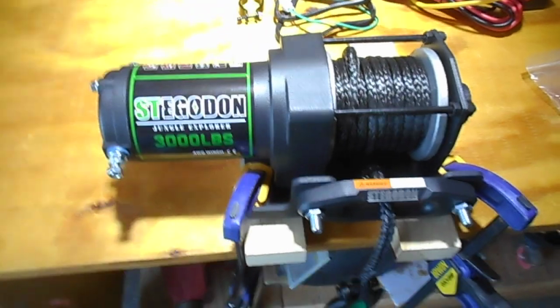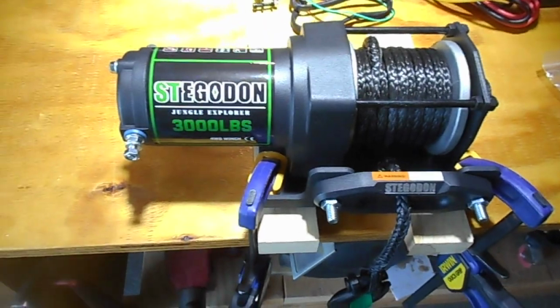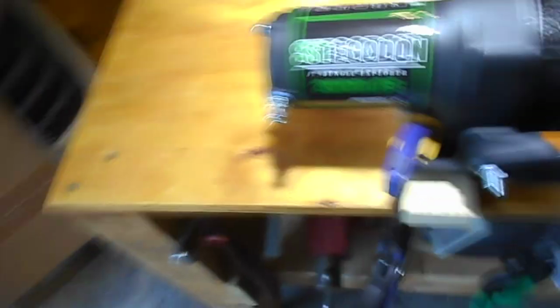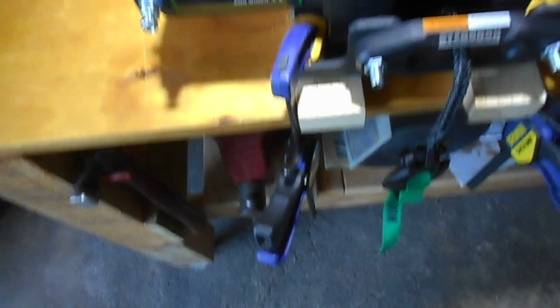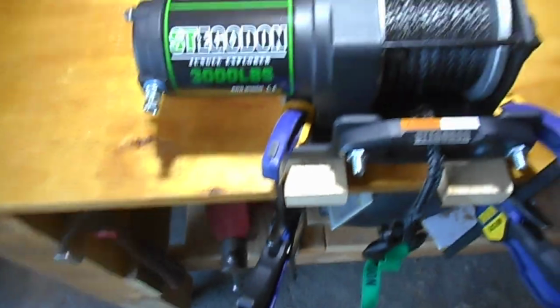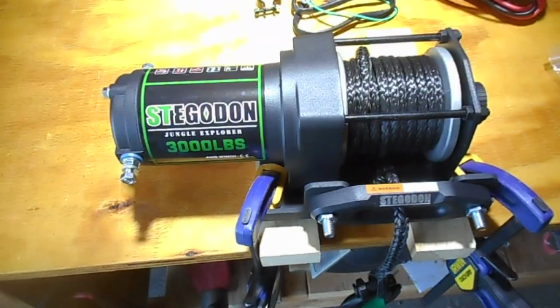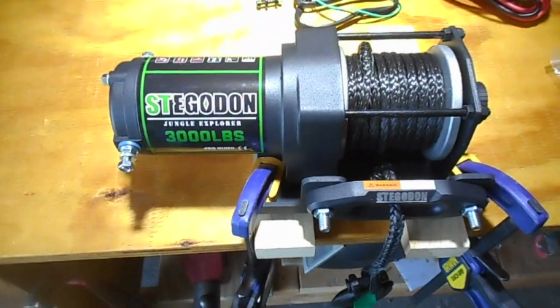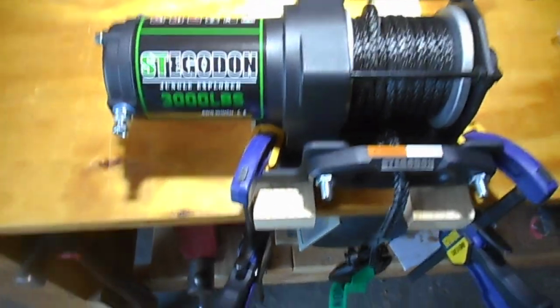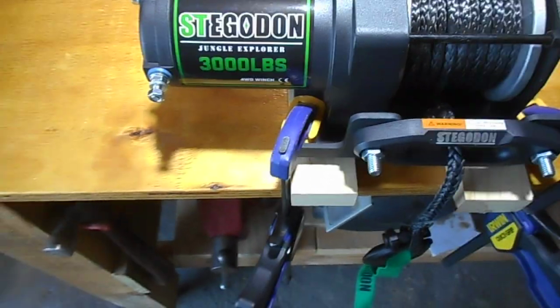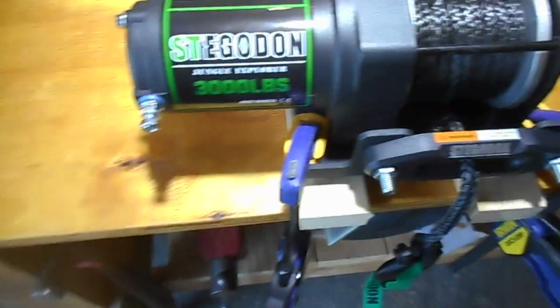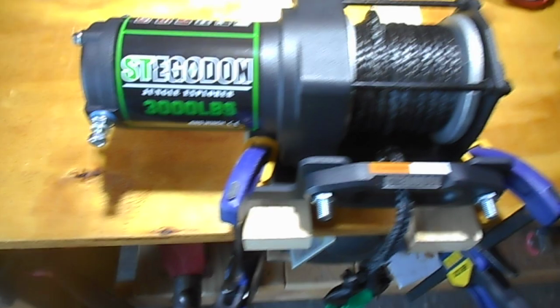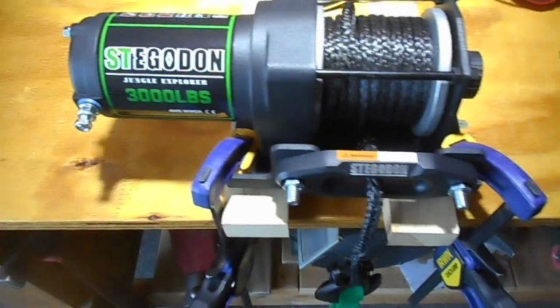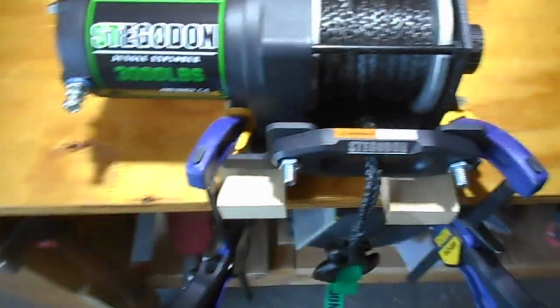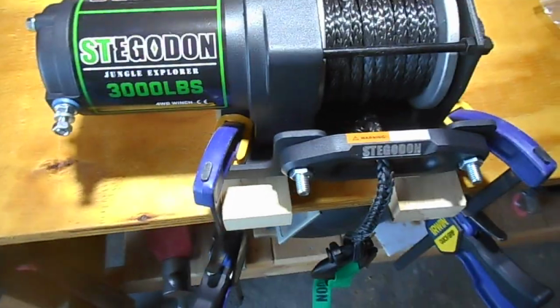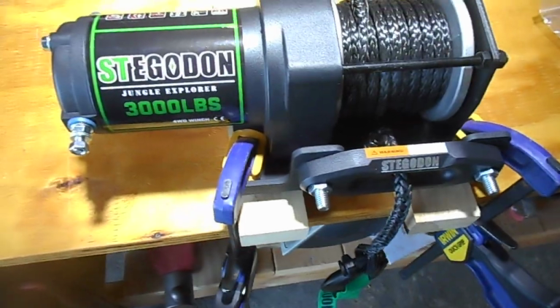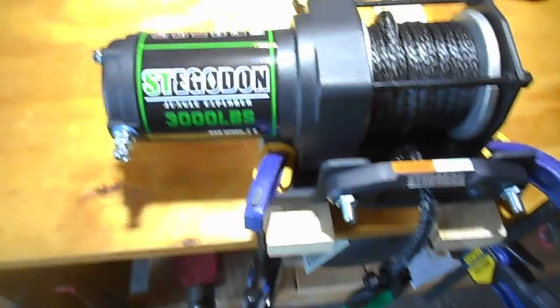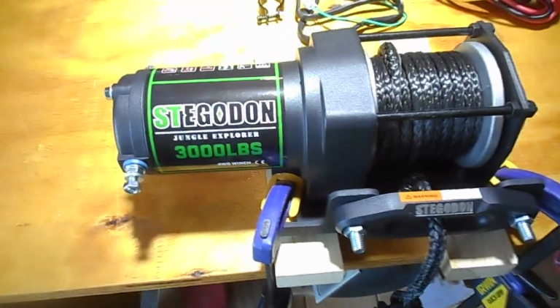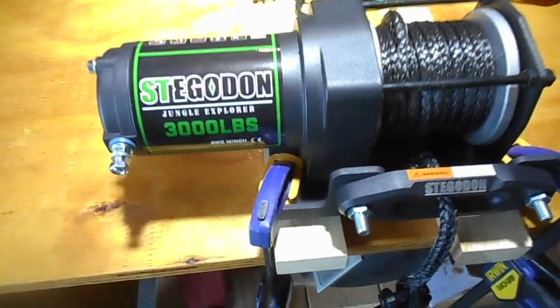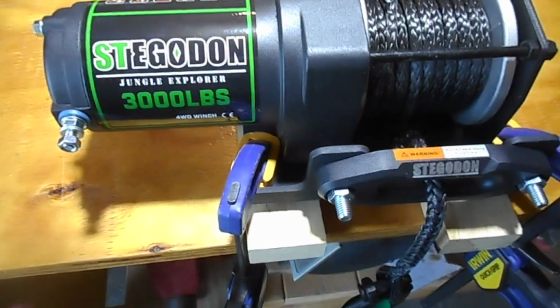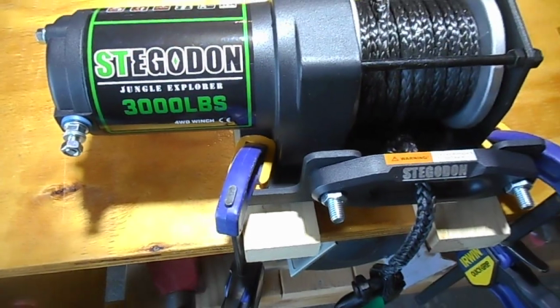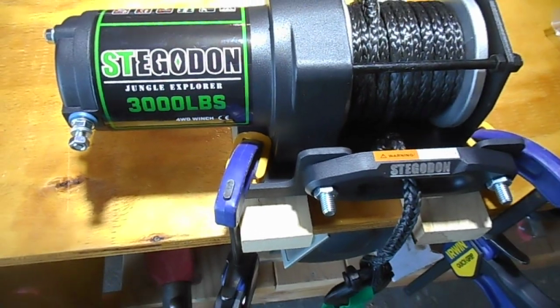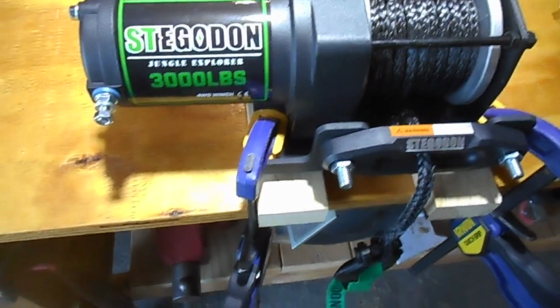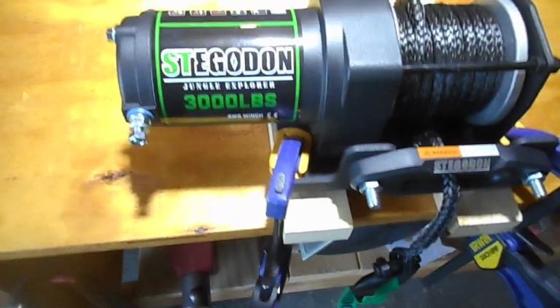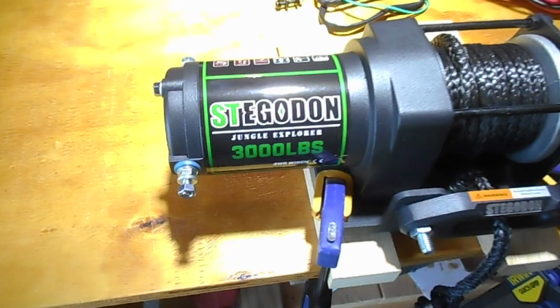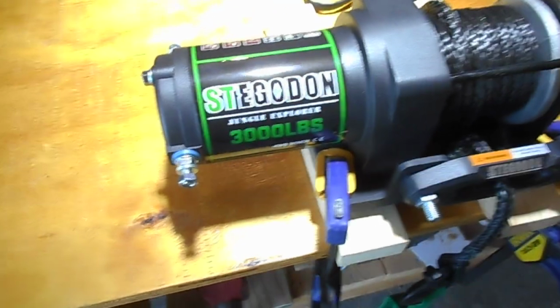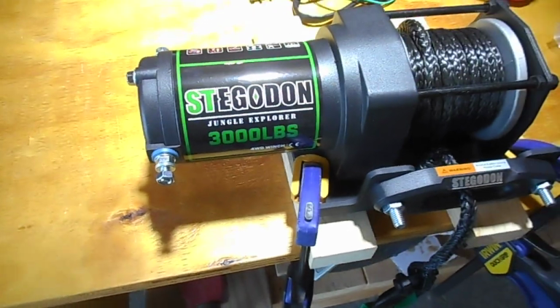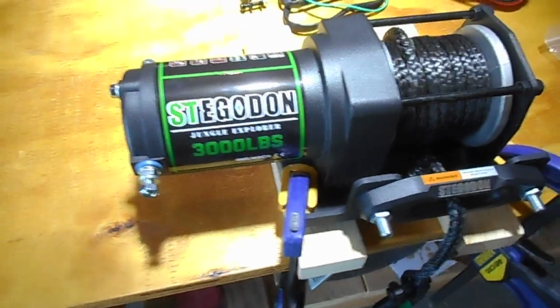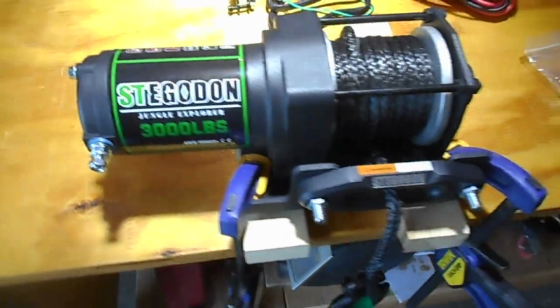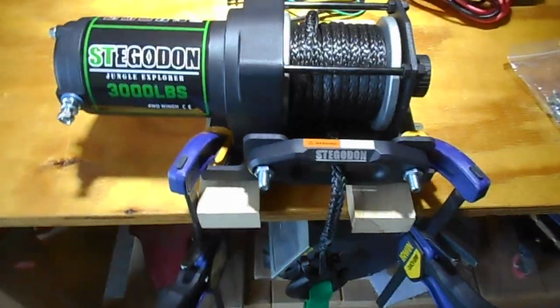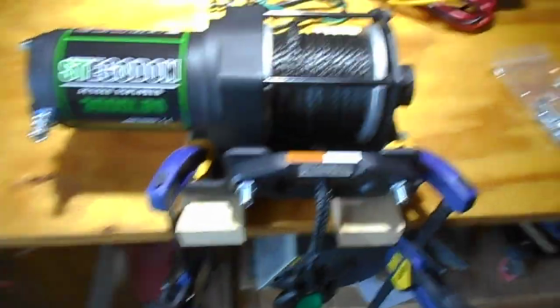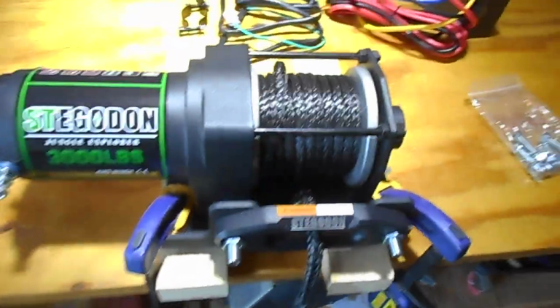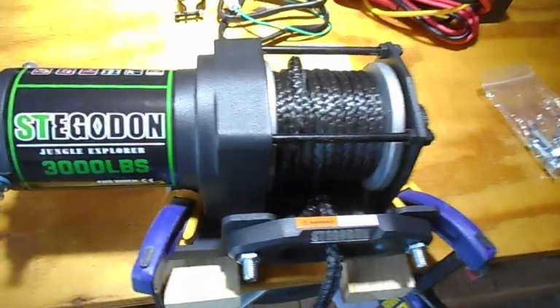This is mainly going to be over the electric Stigon wrench or winch, 3,000 pounds, on the wiring. The instructions are horrible — they don't hardly tell you anything.